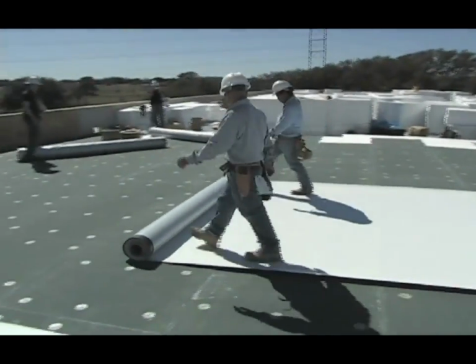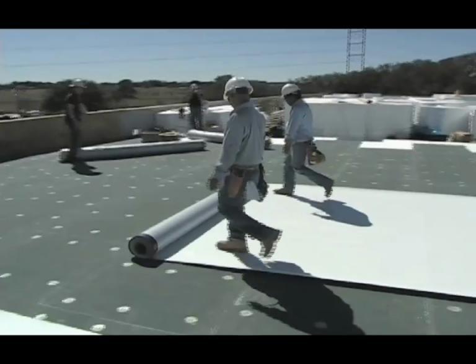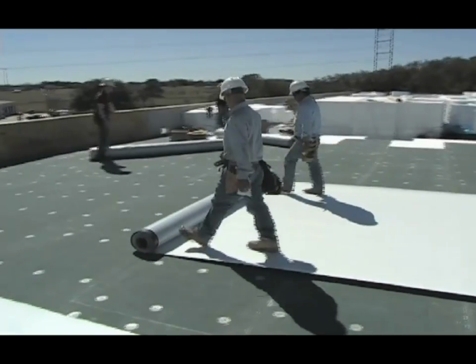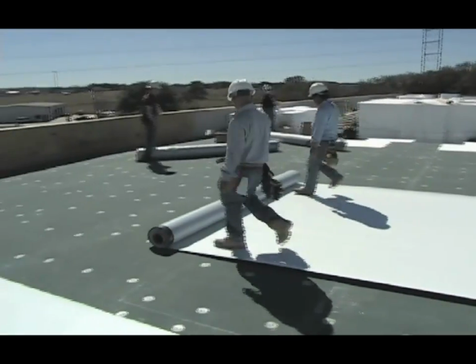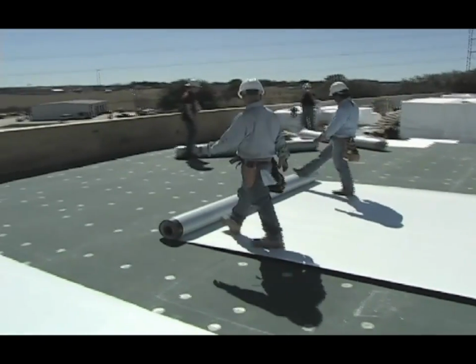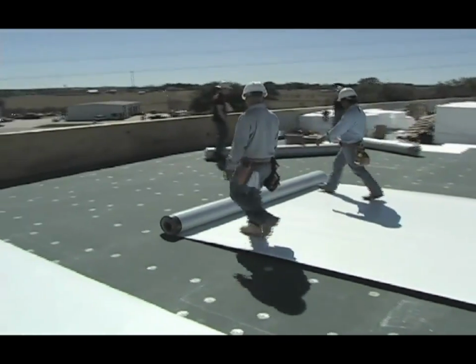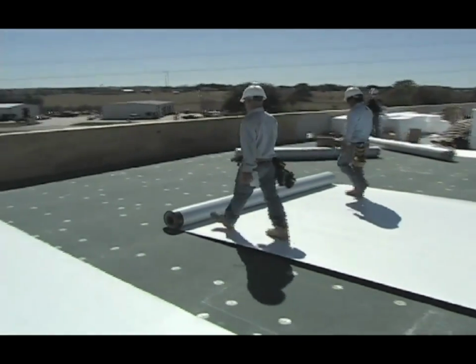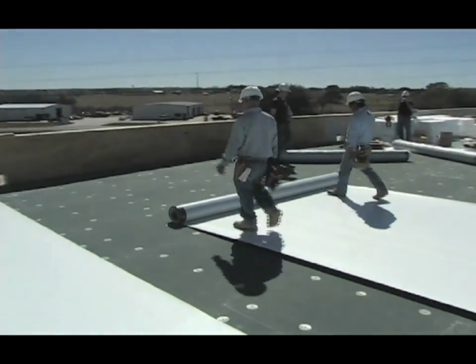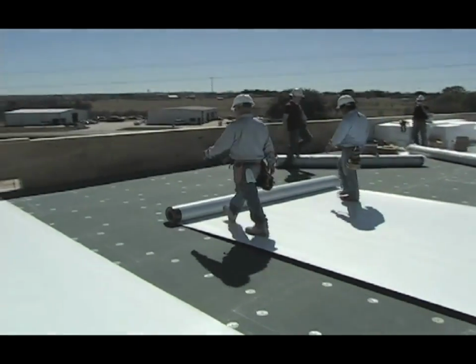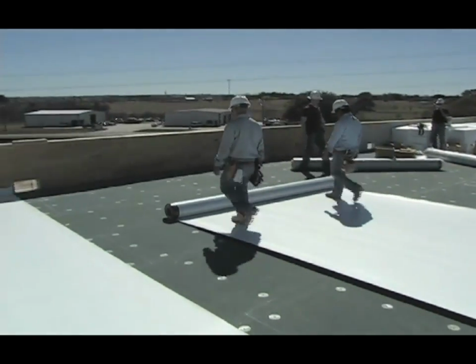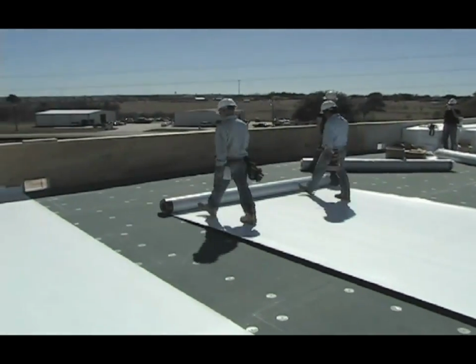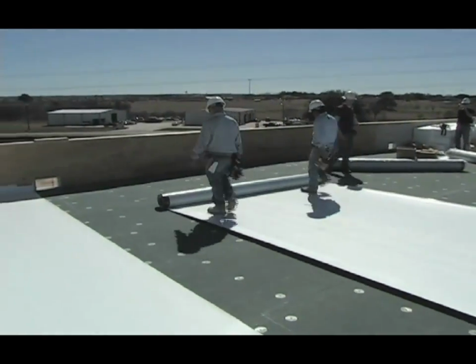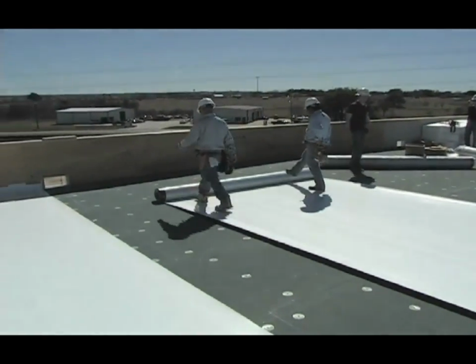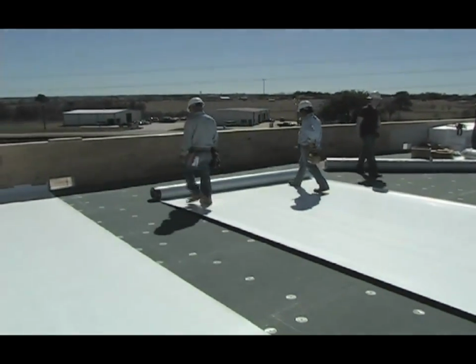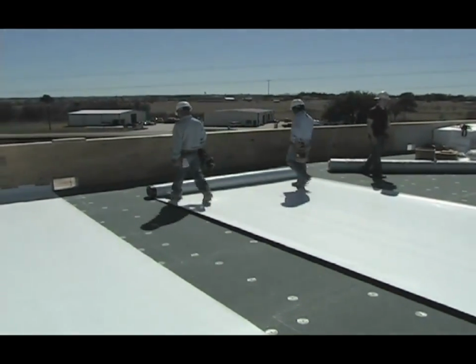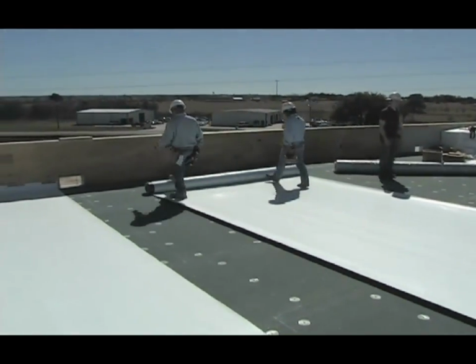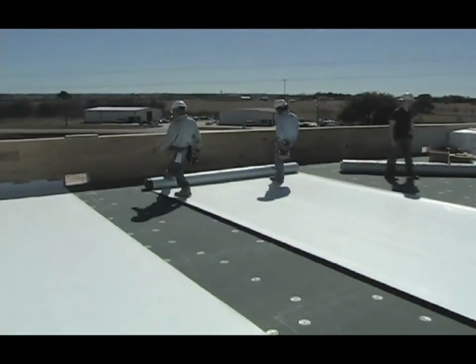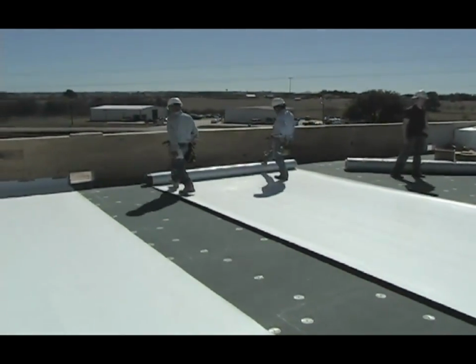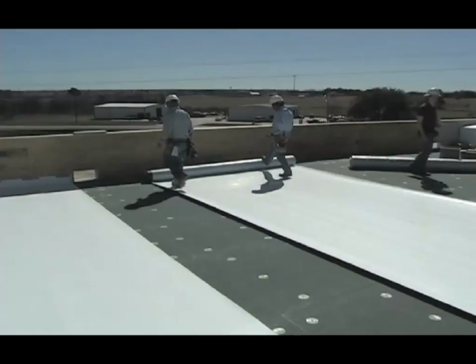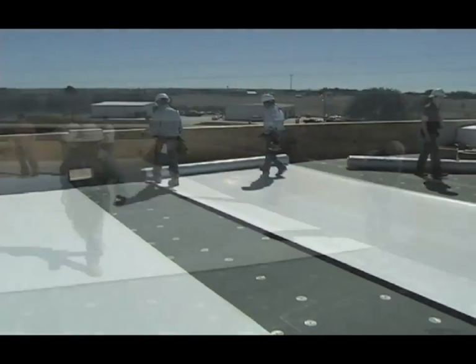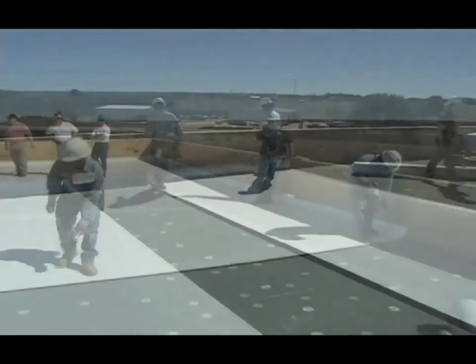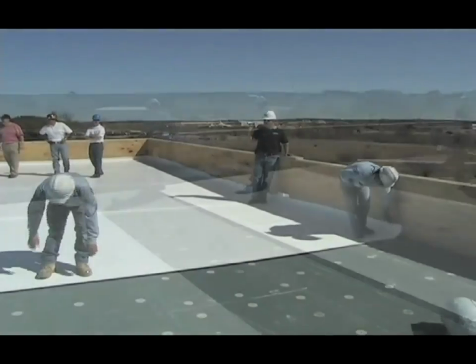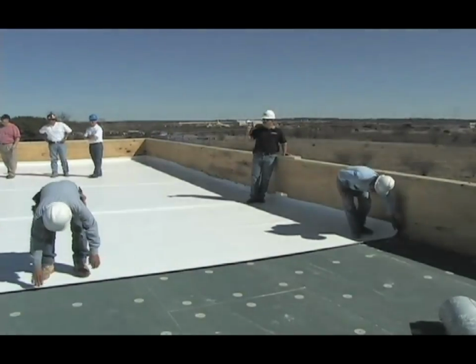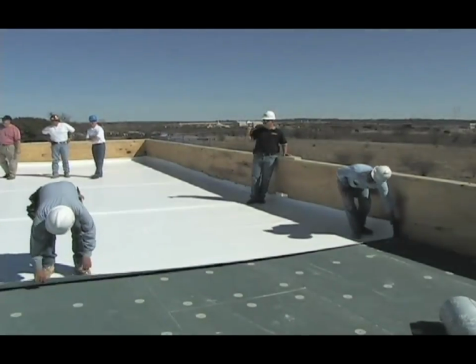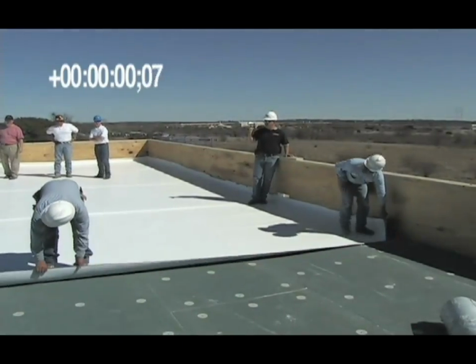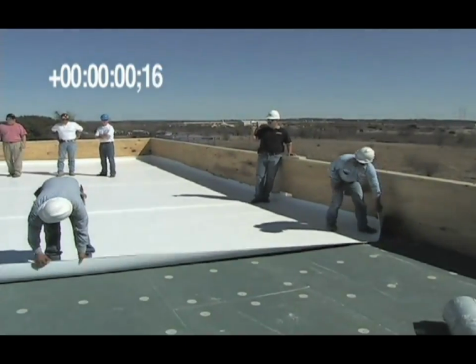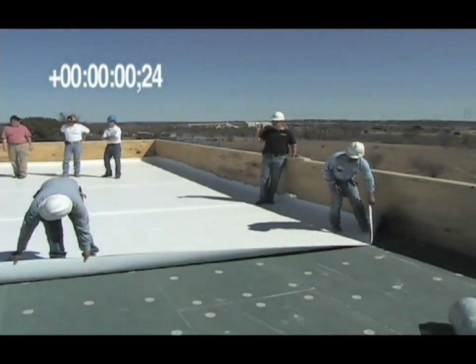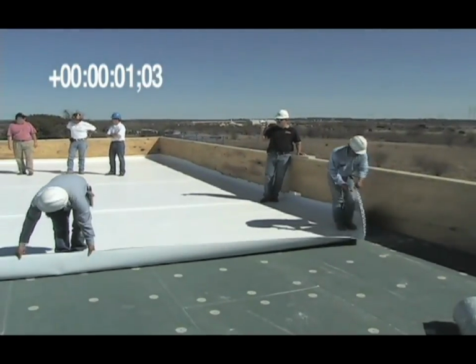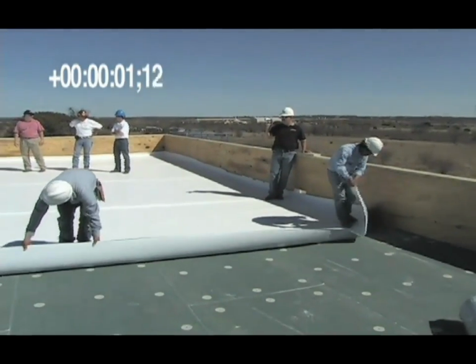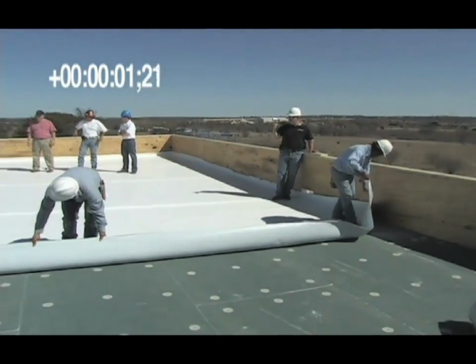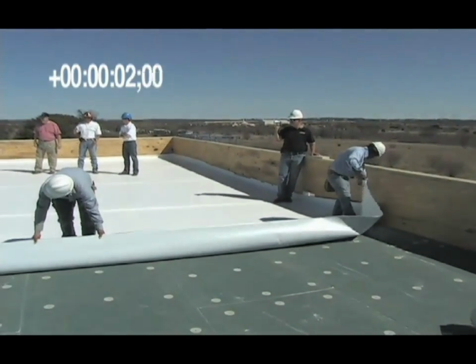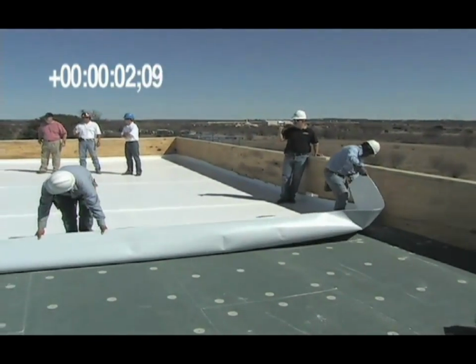The clock will demonstrate in real-time how quickly TPO with Self-Adhering Technology can be installed. First, the sheet is folded back.